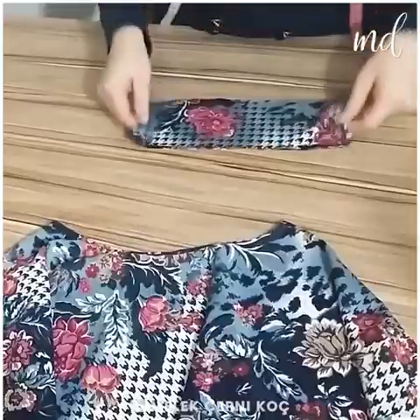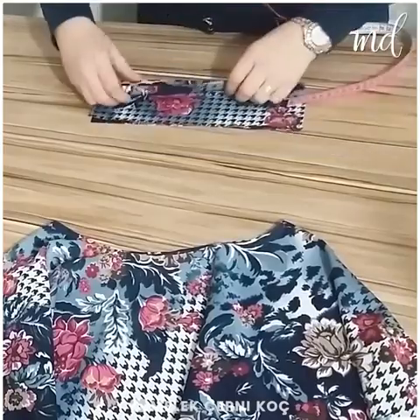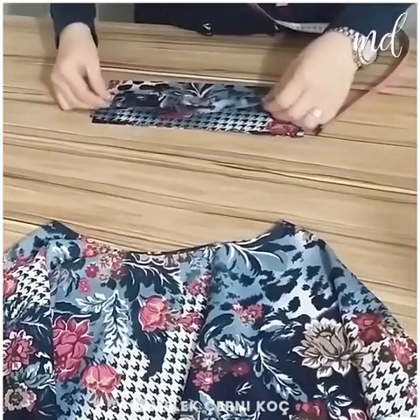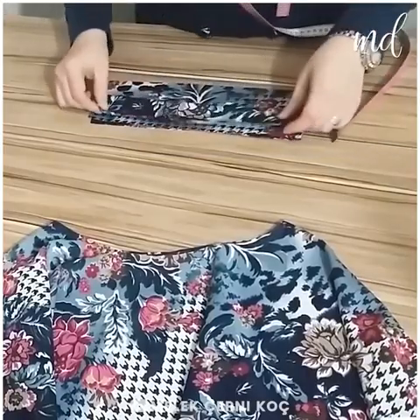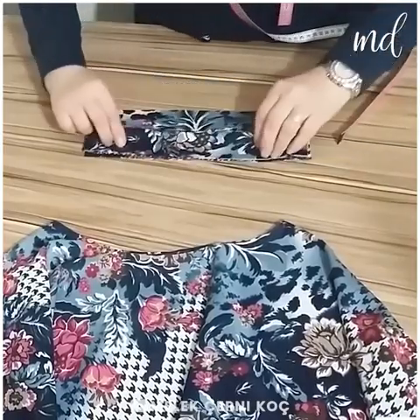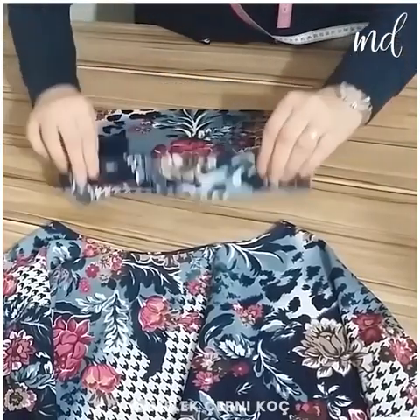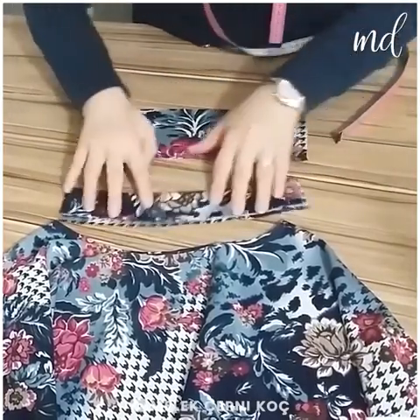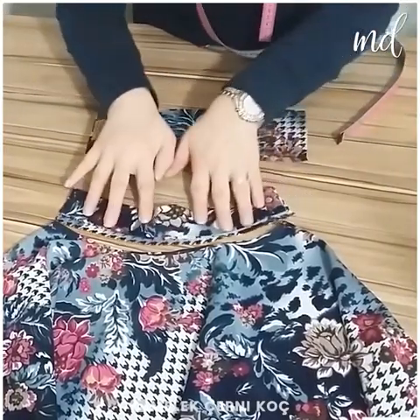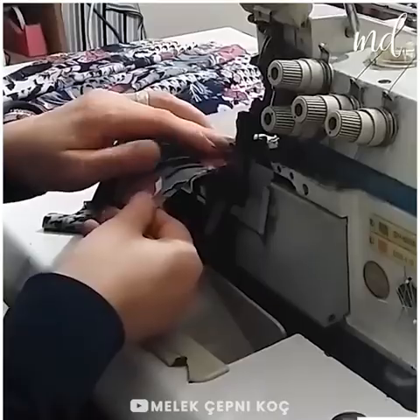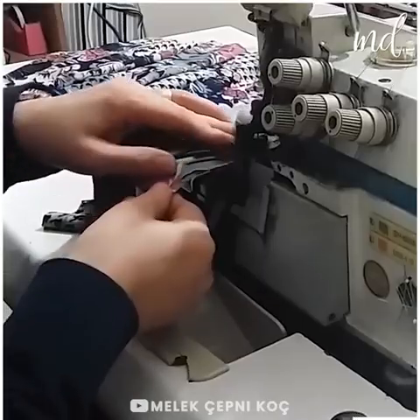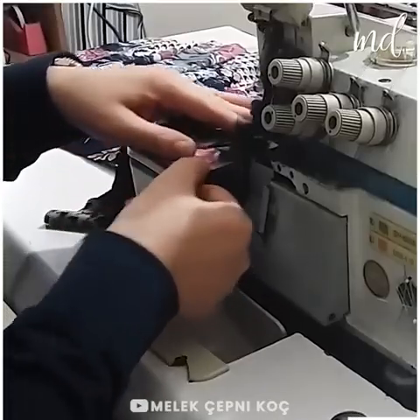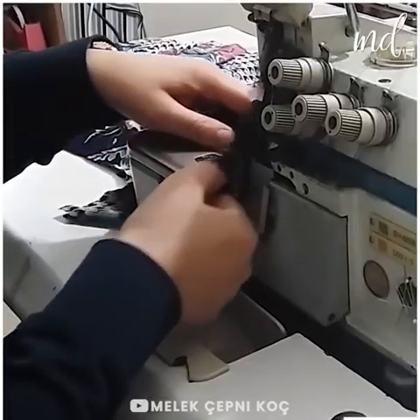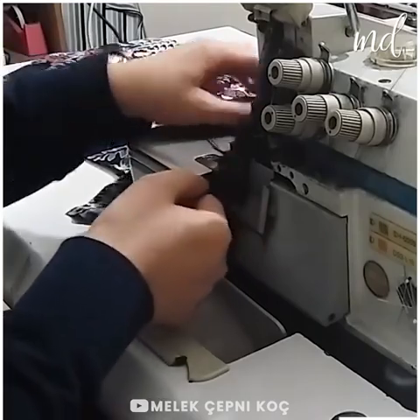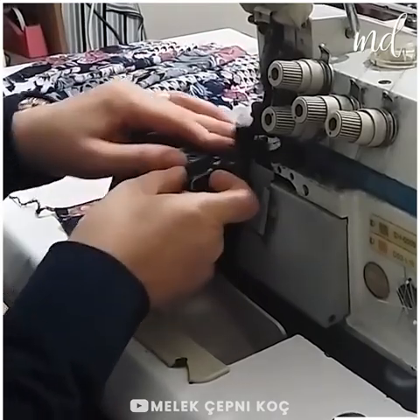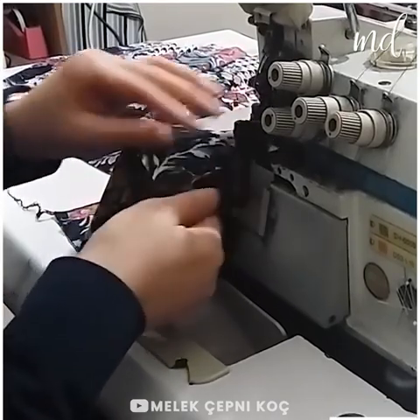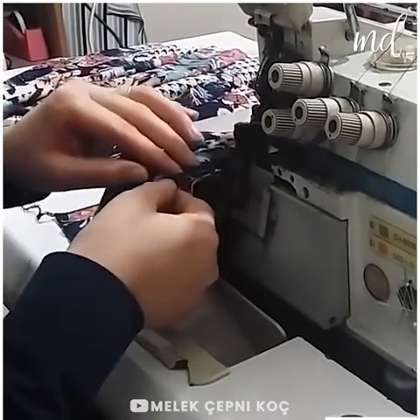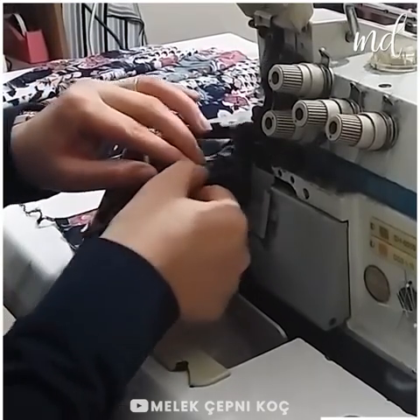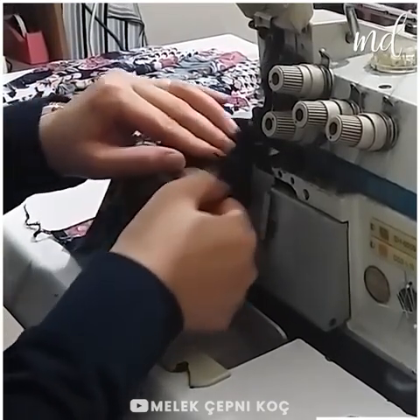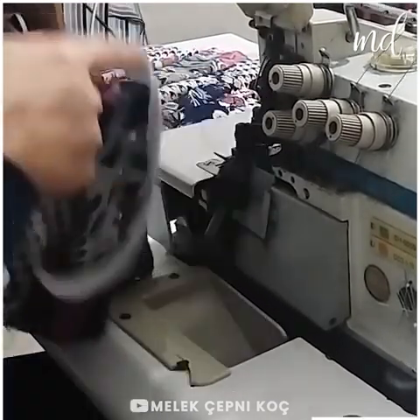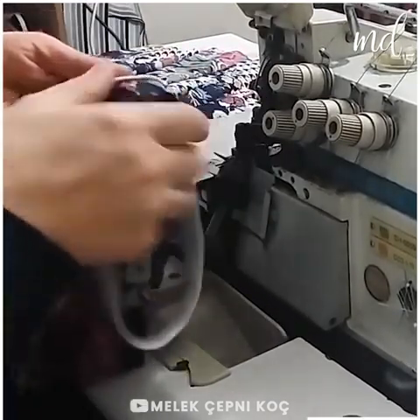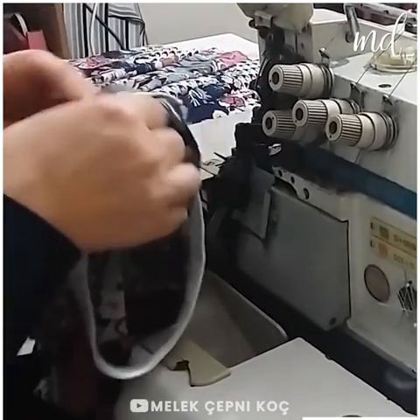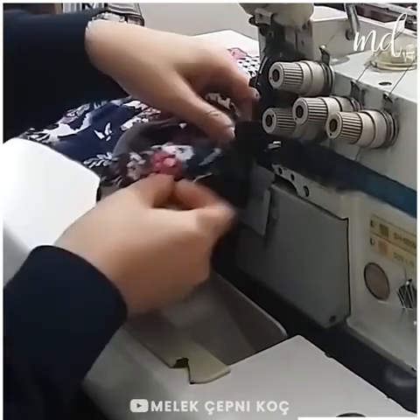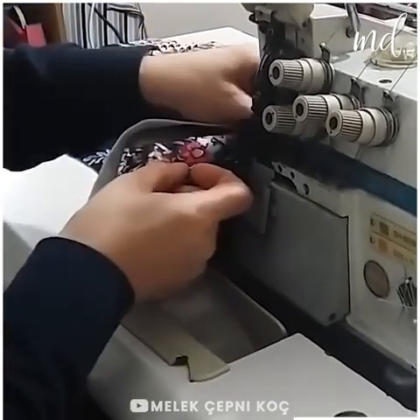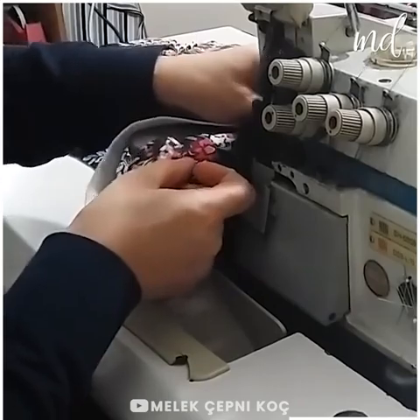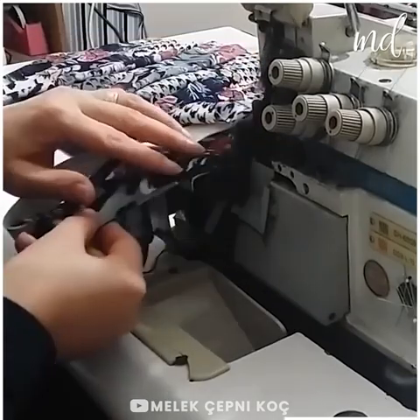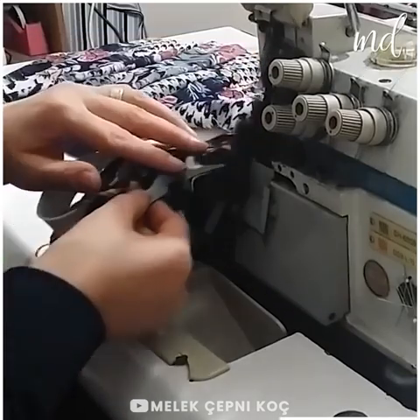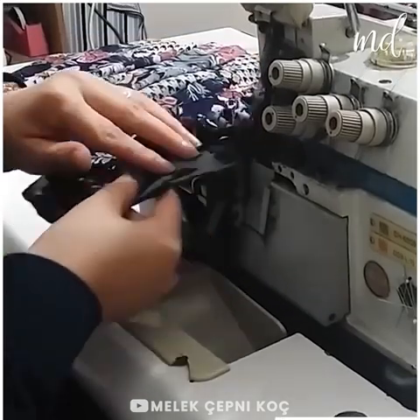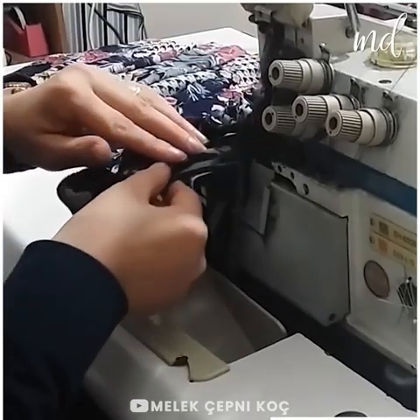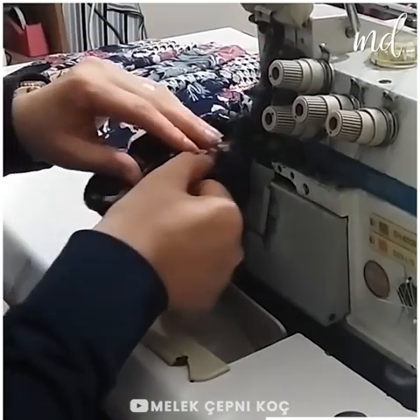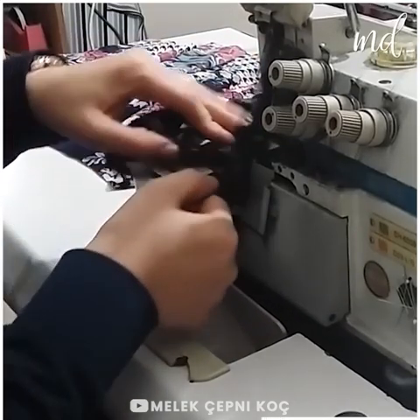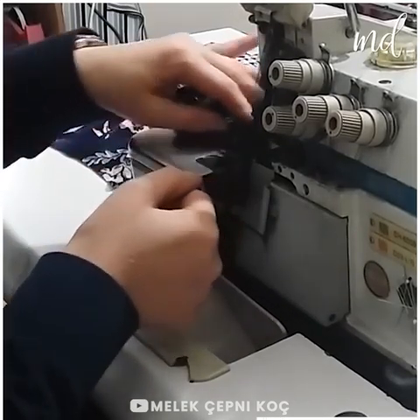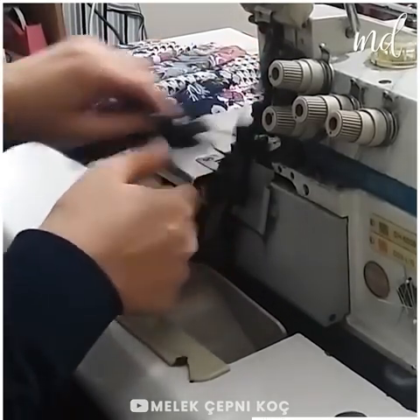Skirts are among the easiest projects for all the sewing beginners out there! There are a few tricks to know how to make your elastic waistband look professional and stand the test of time!